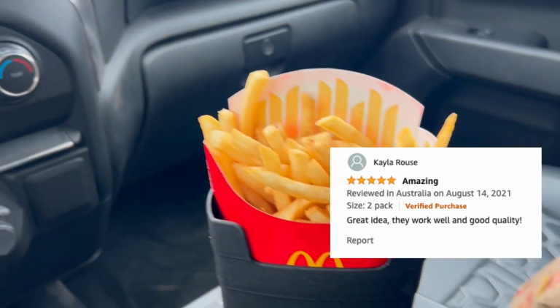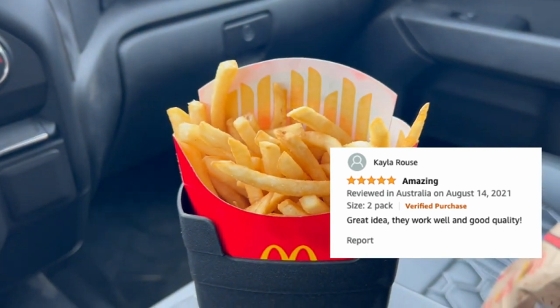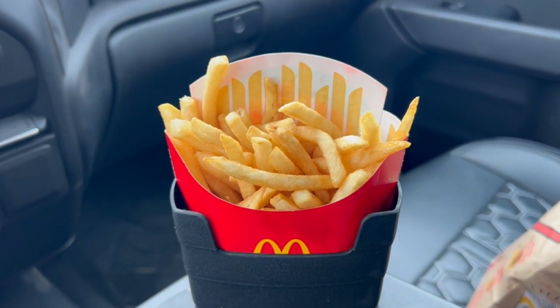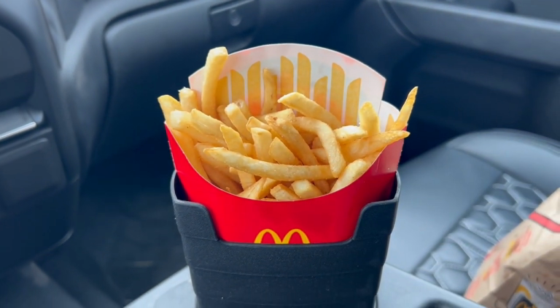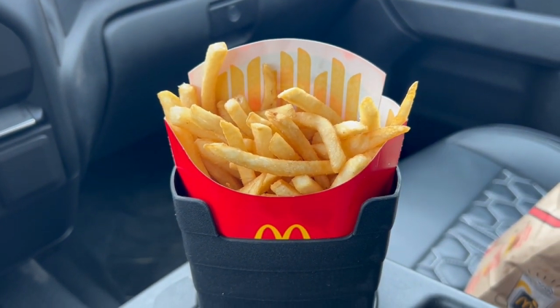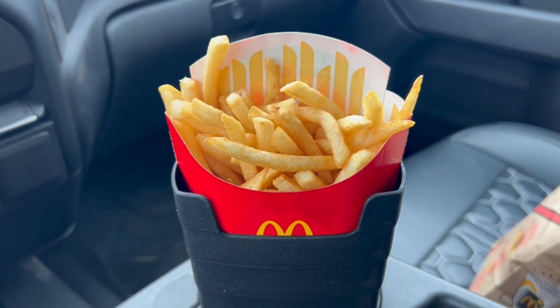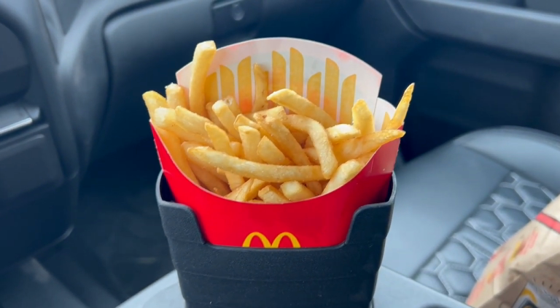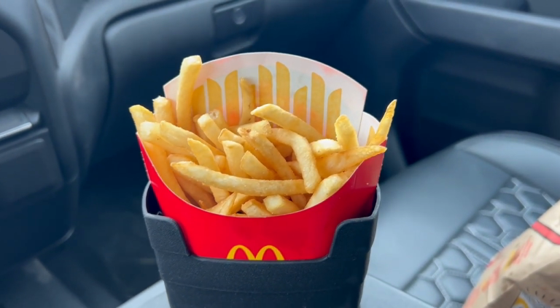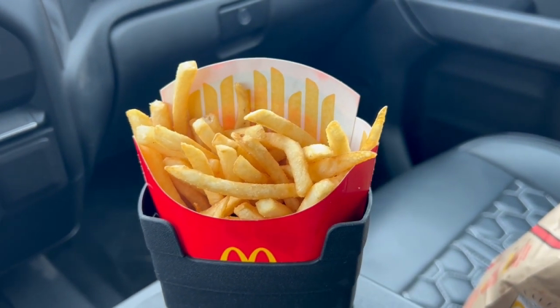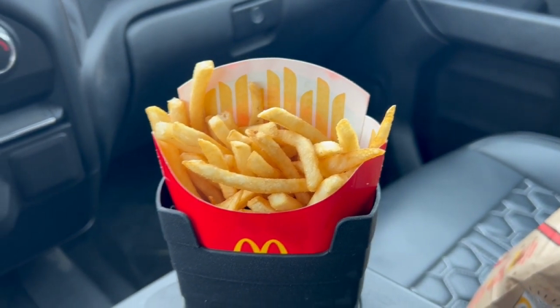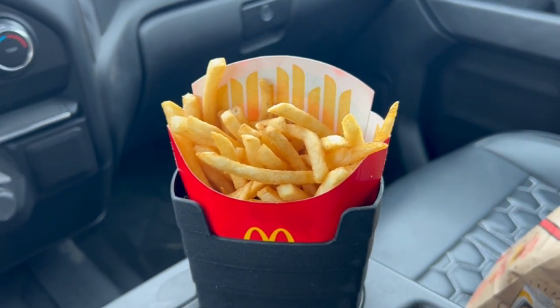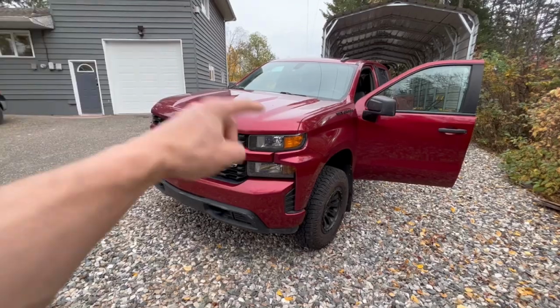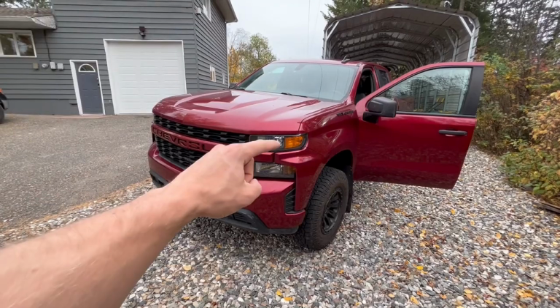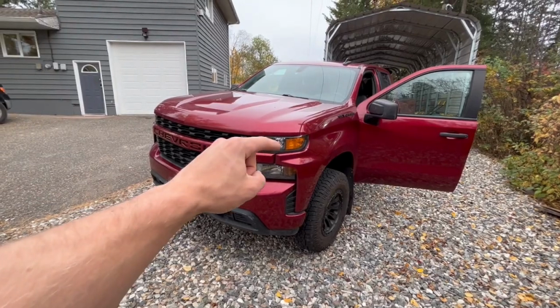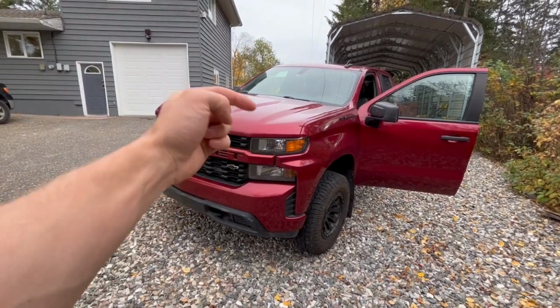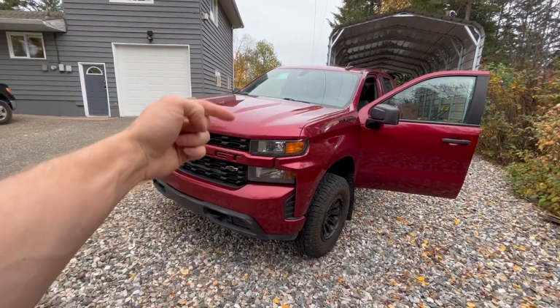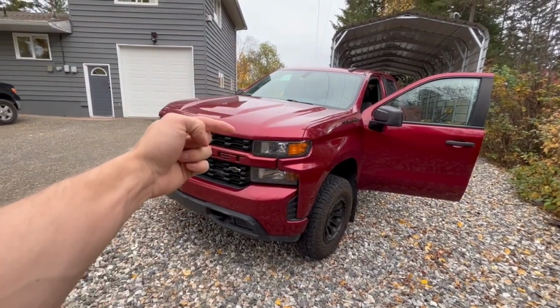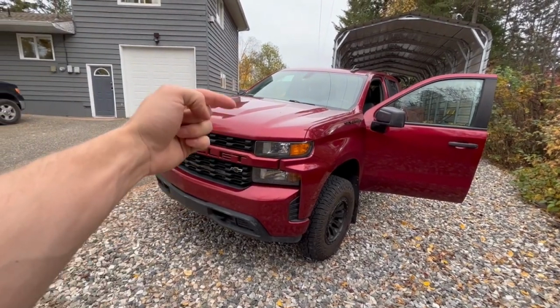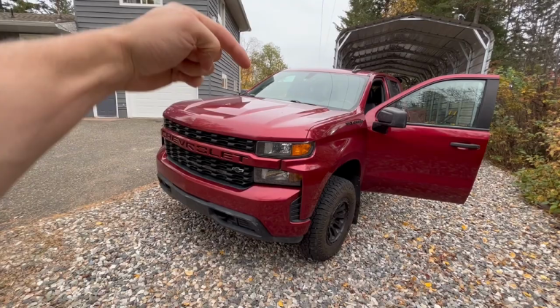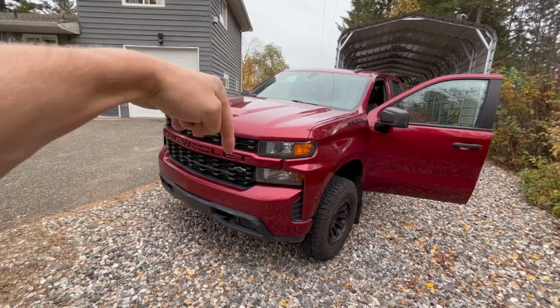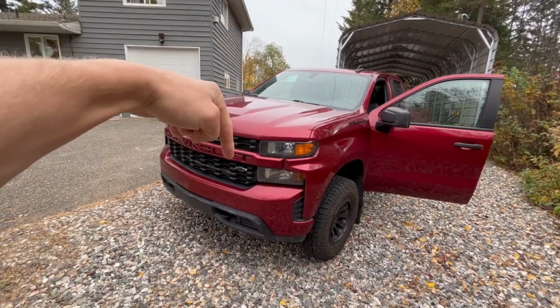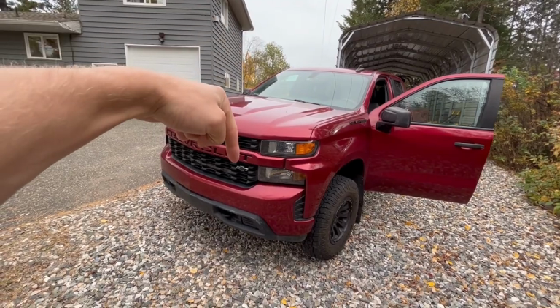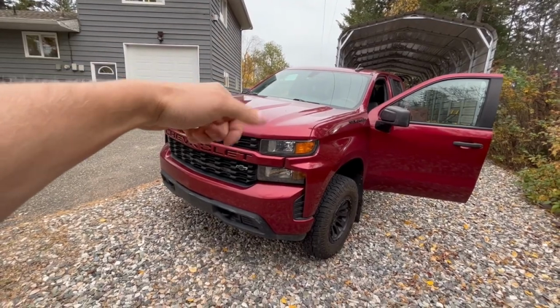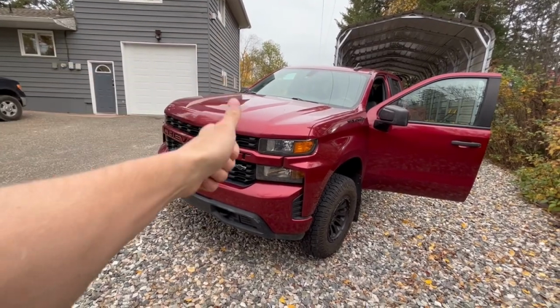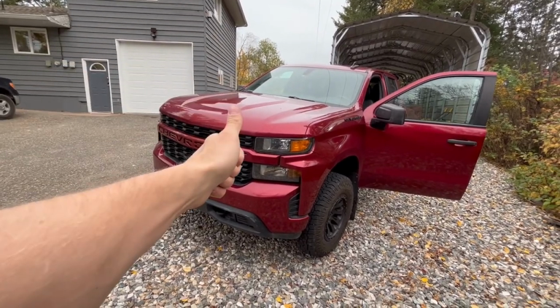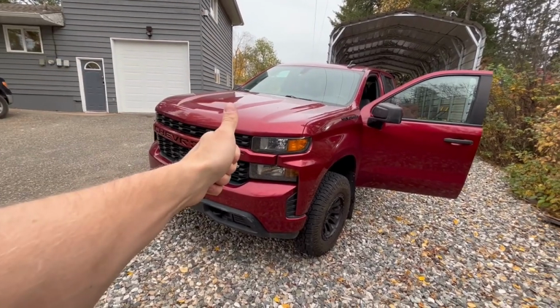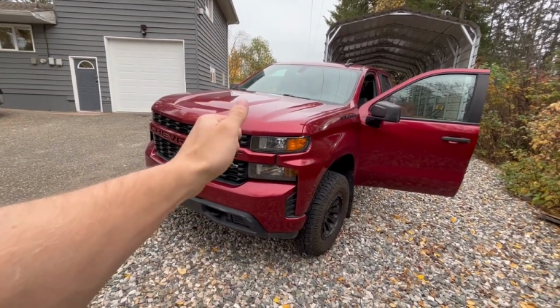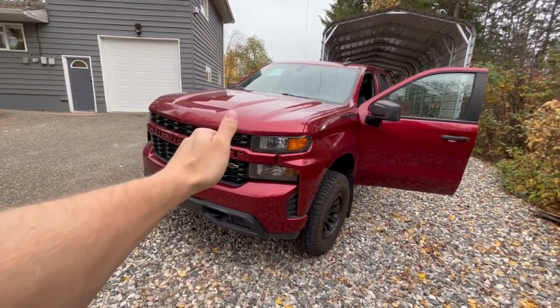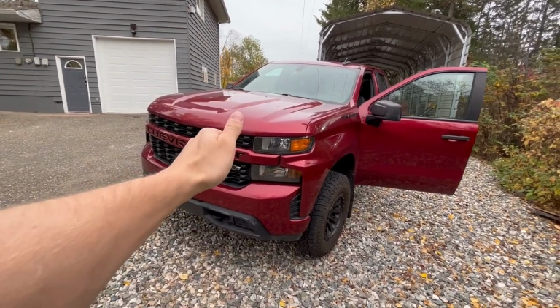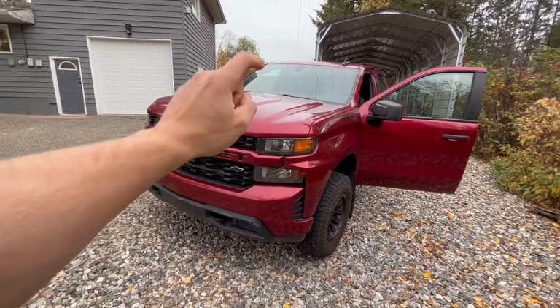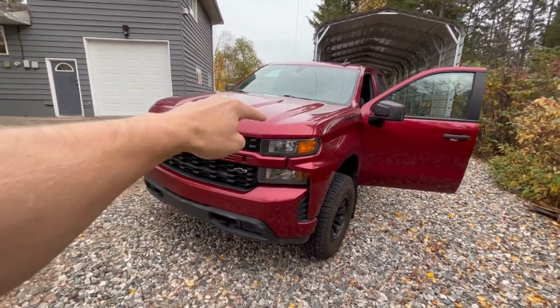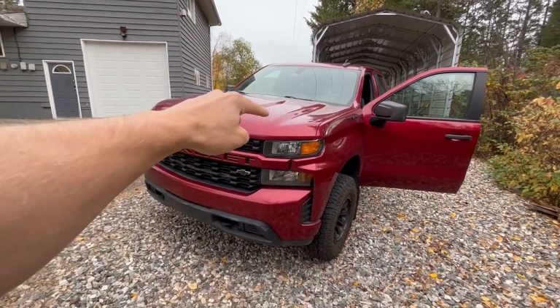This product also came with a sauce holder that attaches to your vent to hold any of your favorite dipping sauces for nuggets or fries. Thanks for watching everyone — if you enjoyed it, hit that subscribe button and the like button below. Until next time, take care!